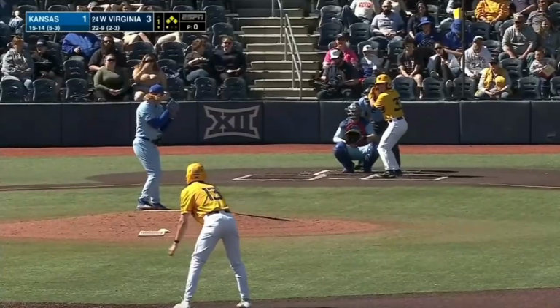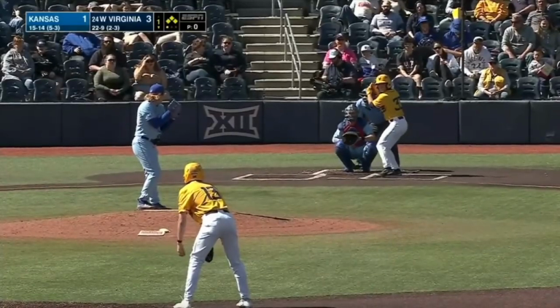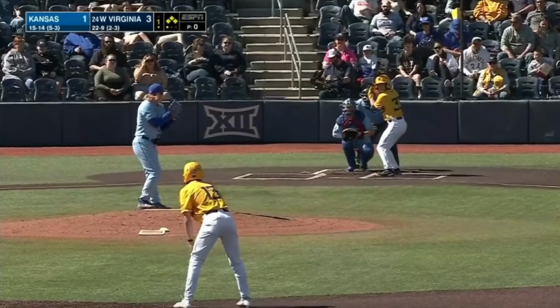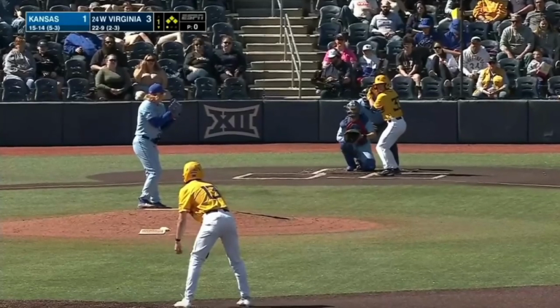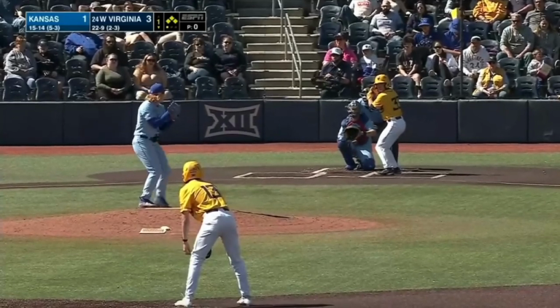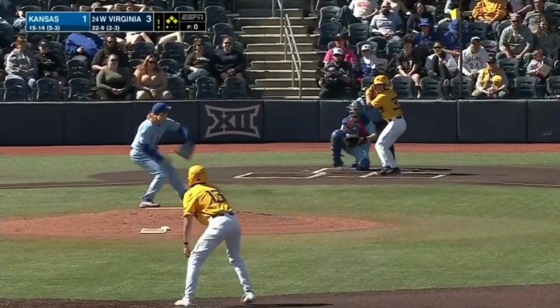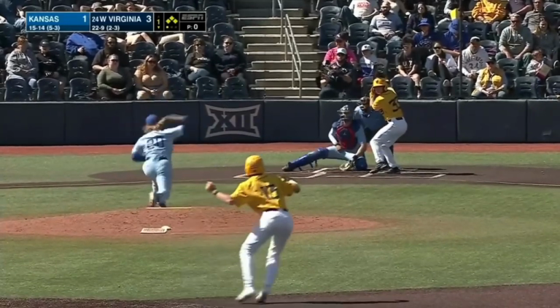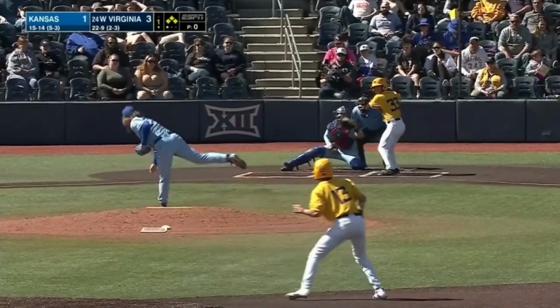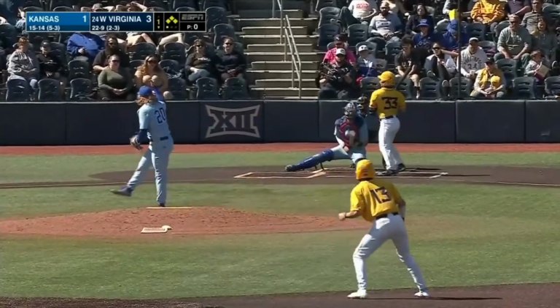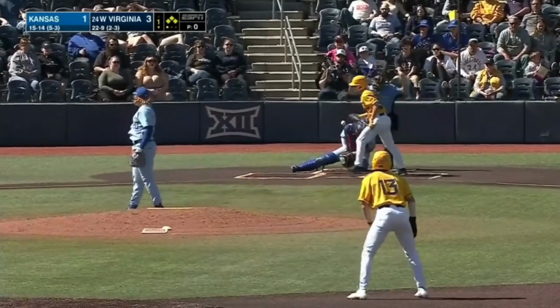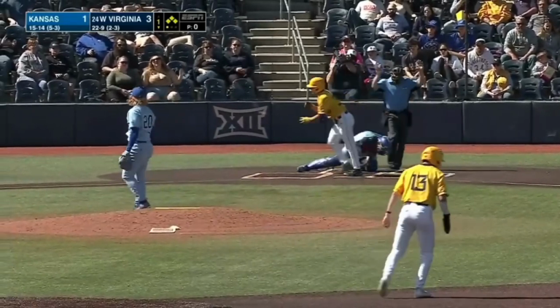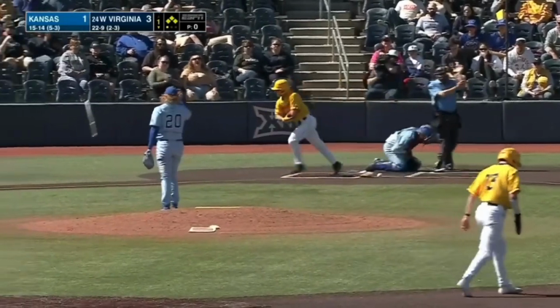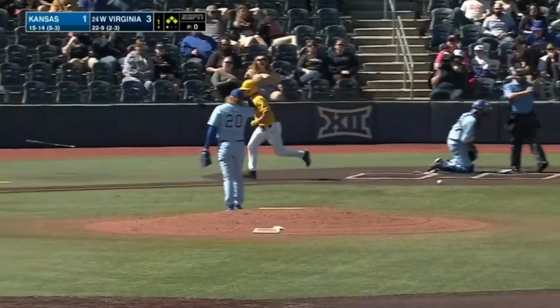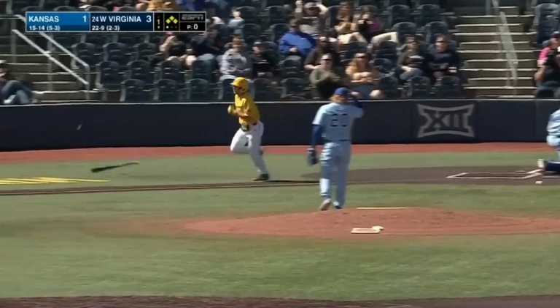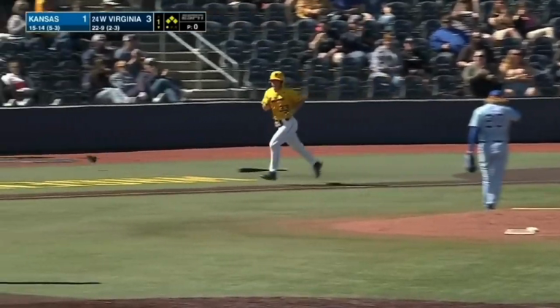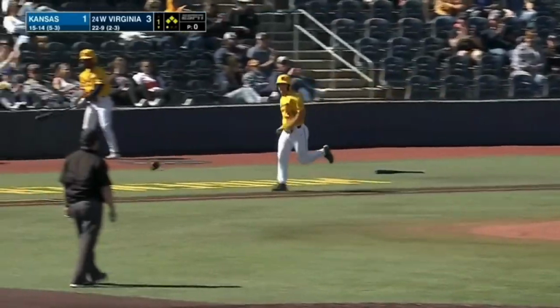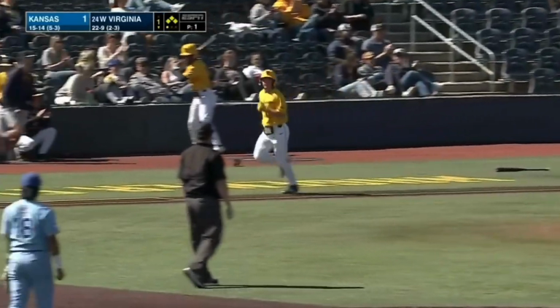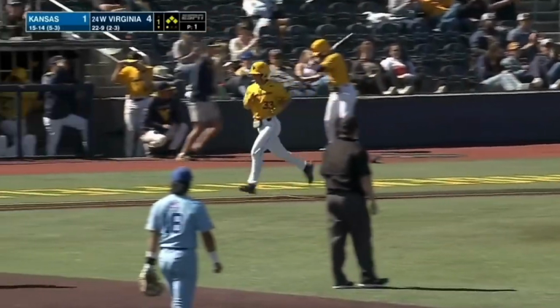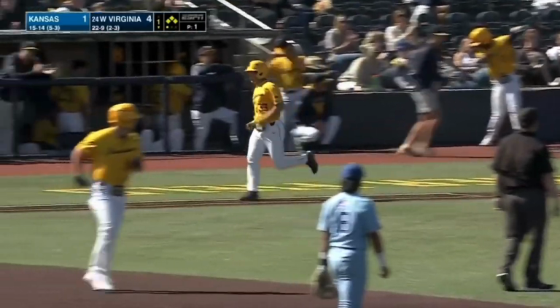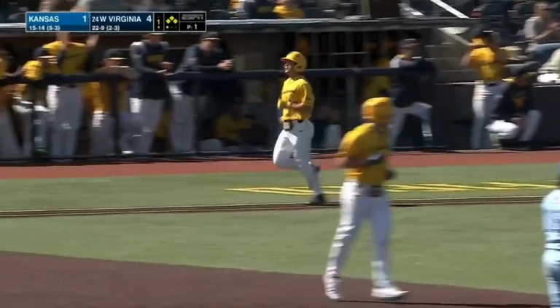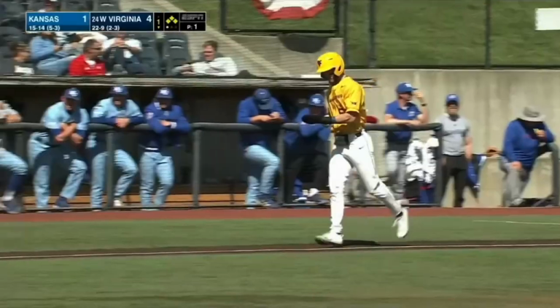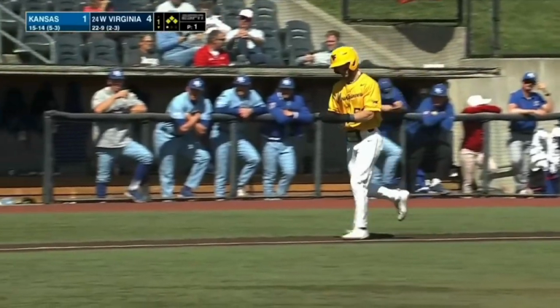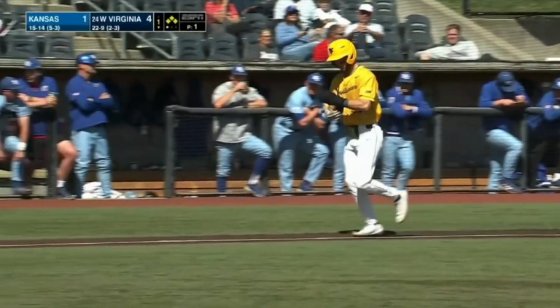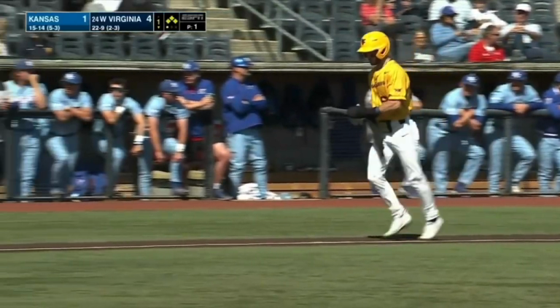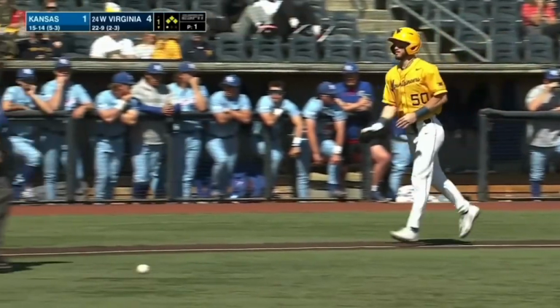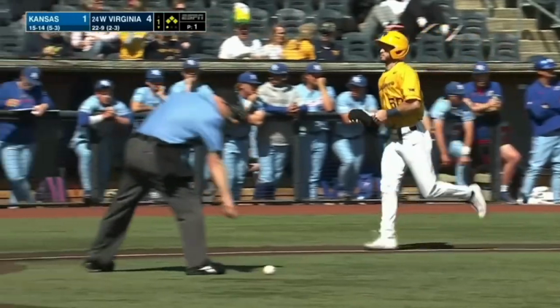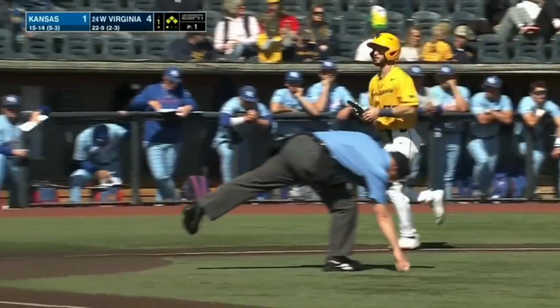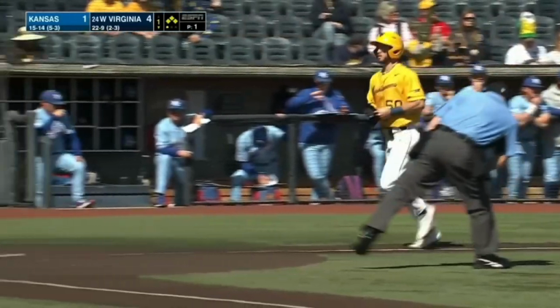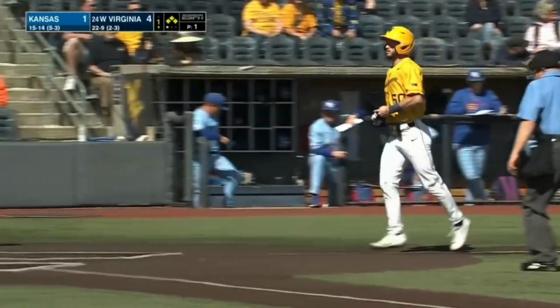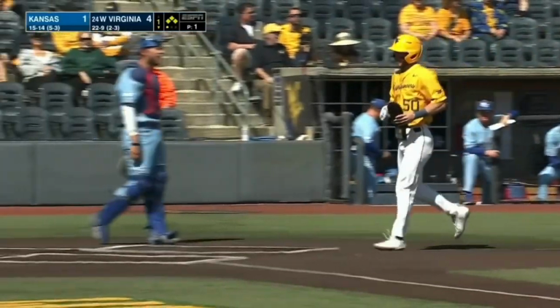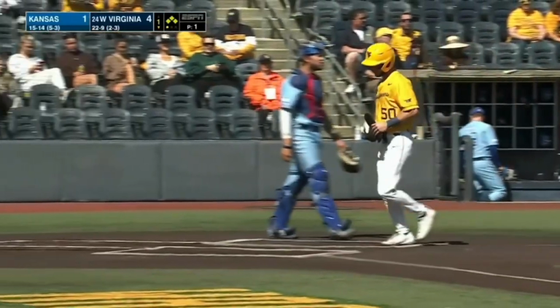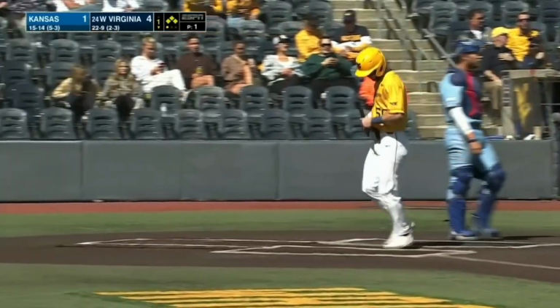For West Virginia, Logan Sauvé coming to the dish — who hit his first home run of the season yesterday — and he gets hit. Oh my goodness. That is three hit batsmen, two of which were from Bradford.